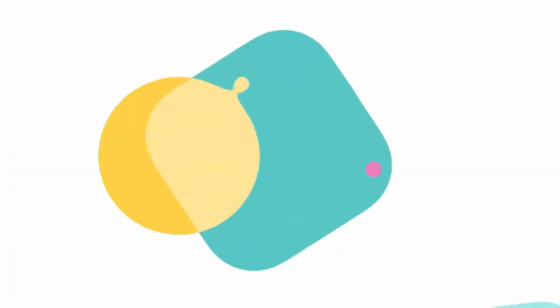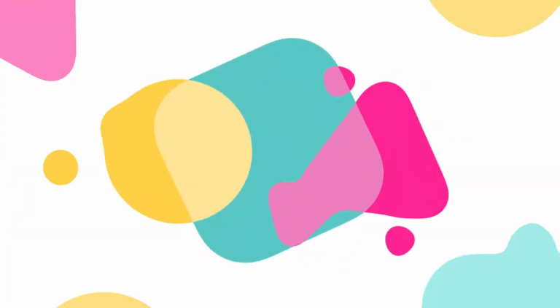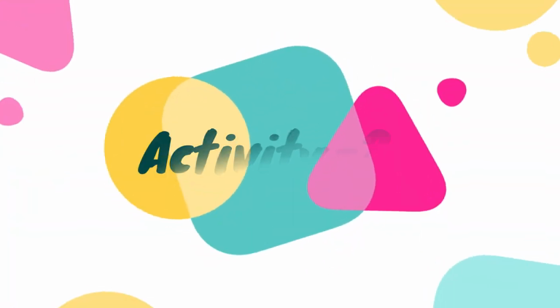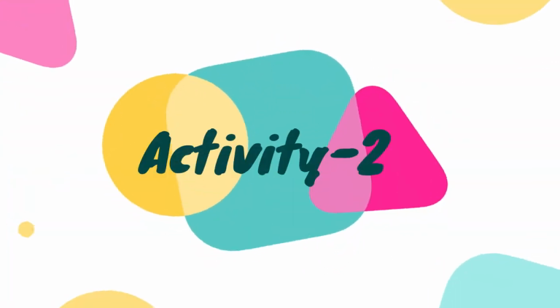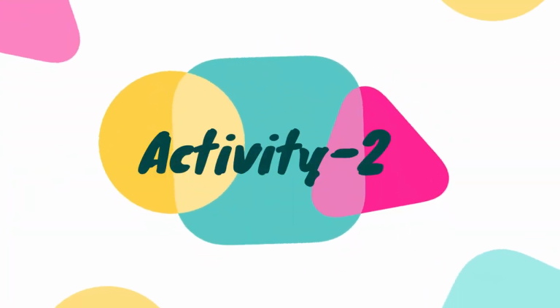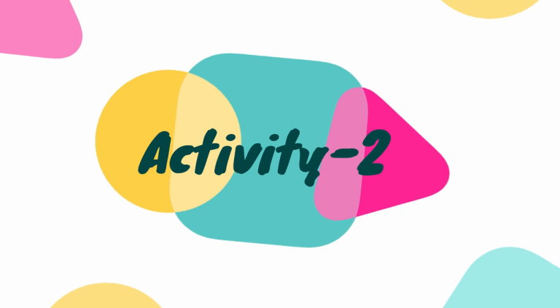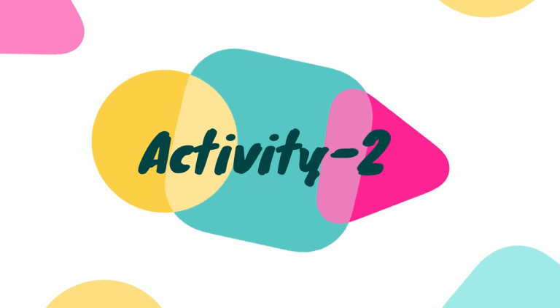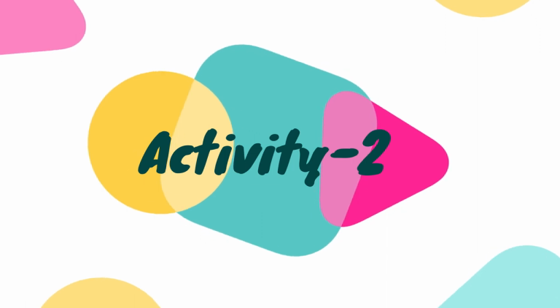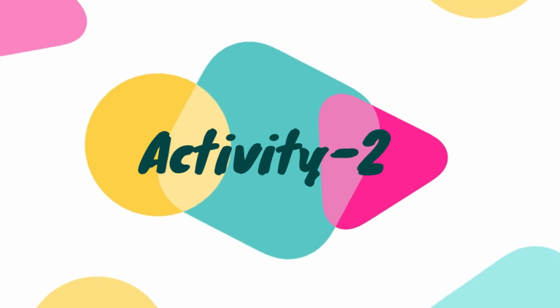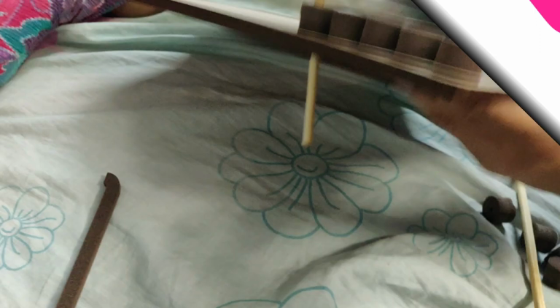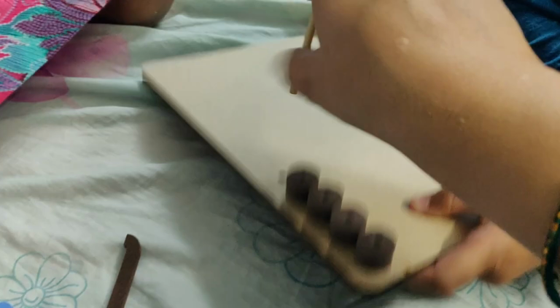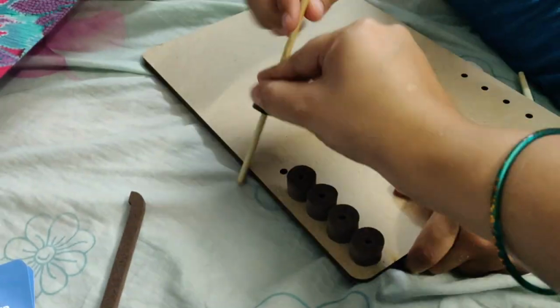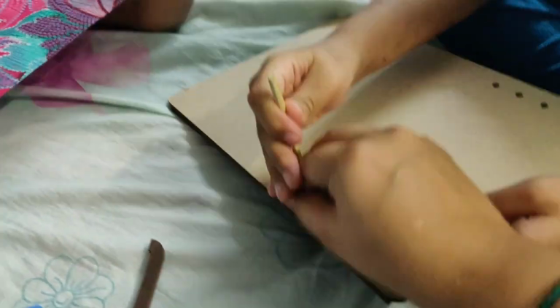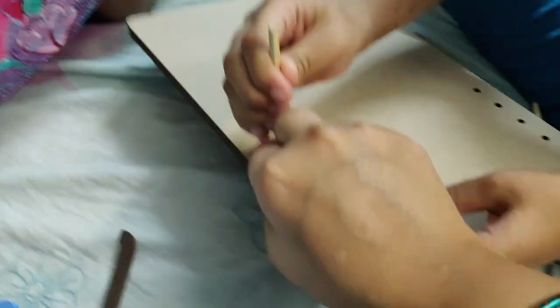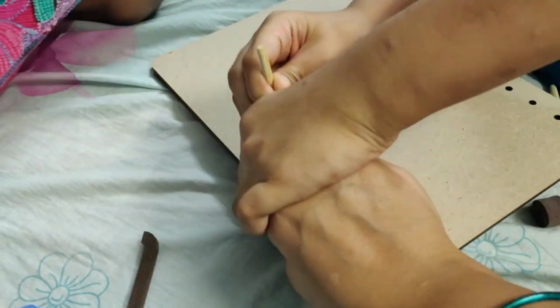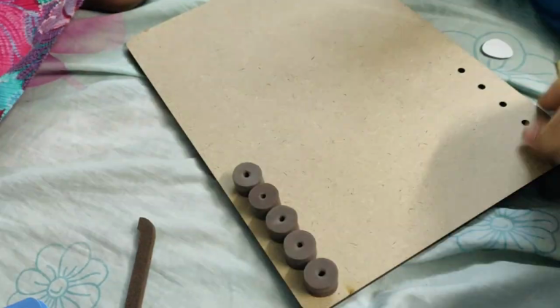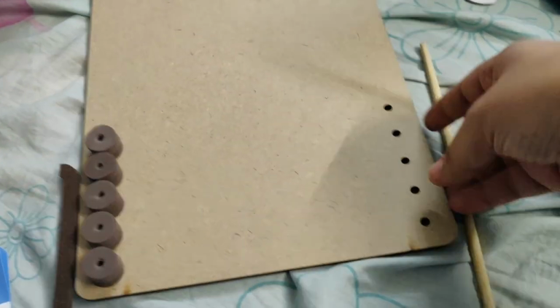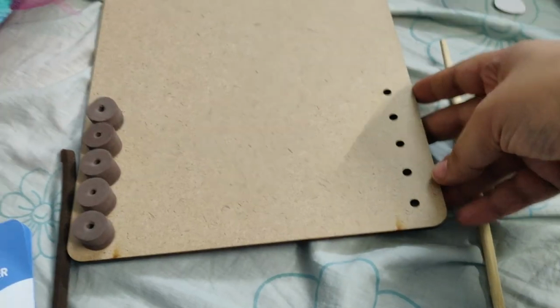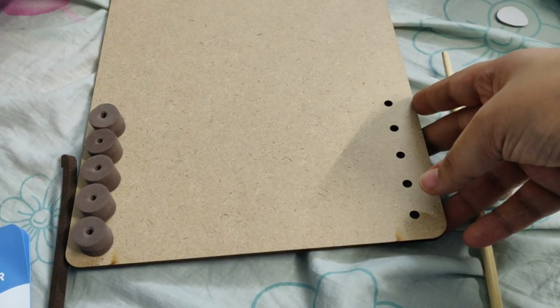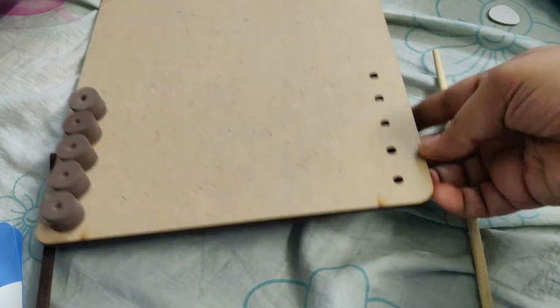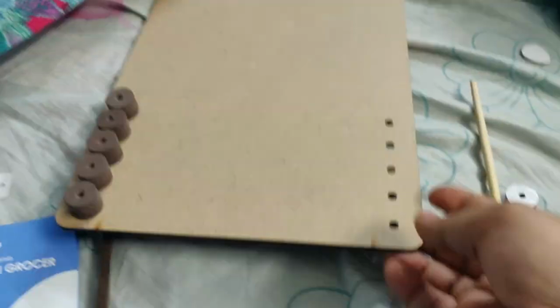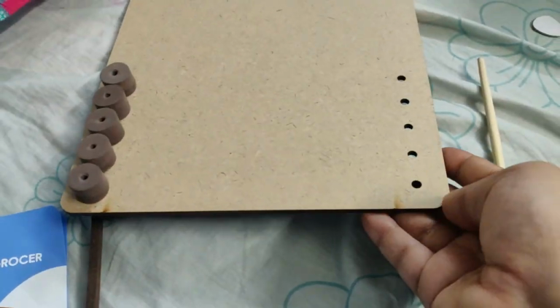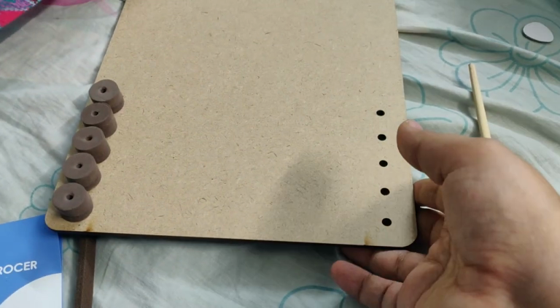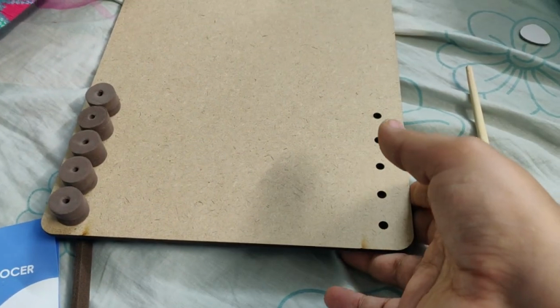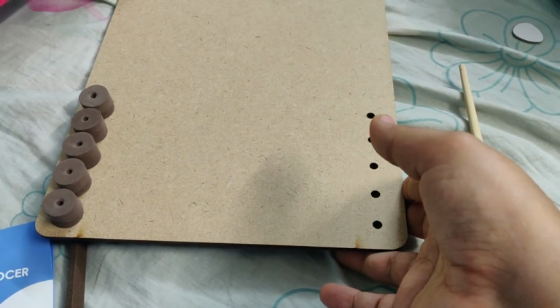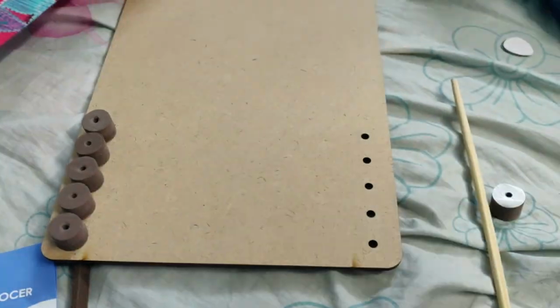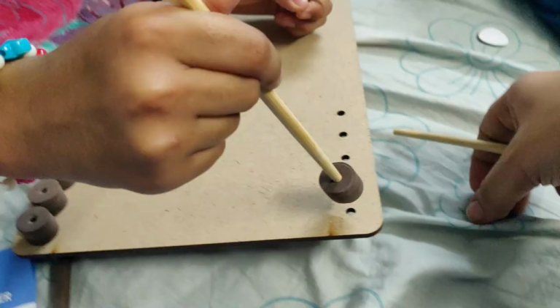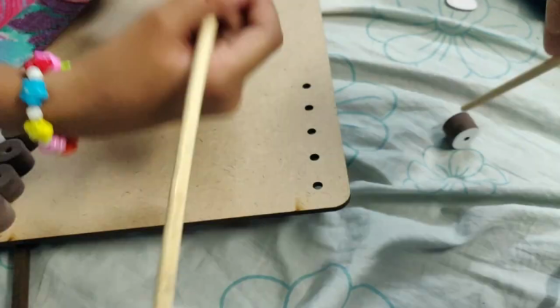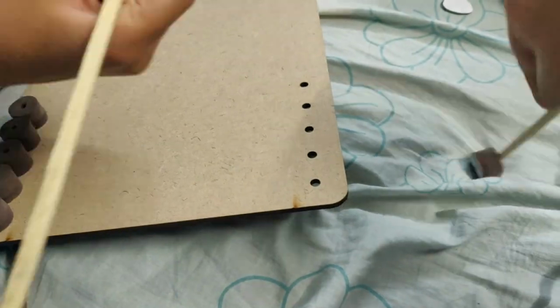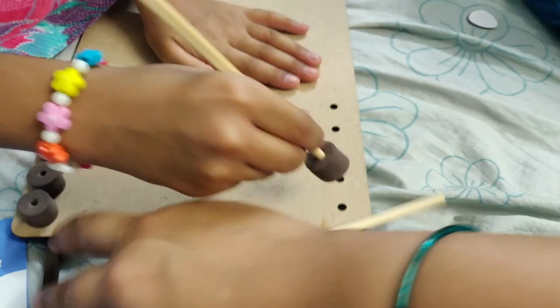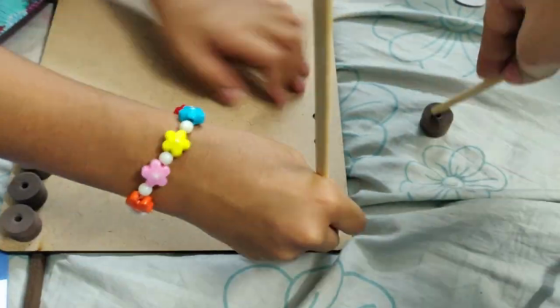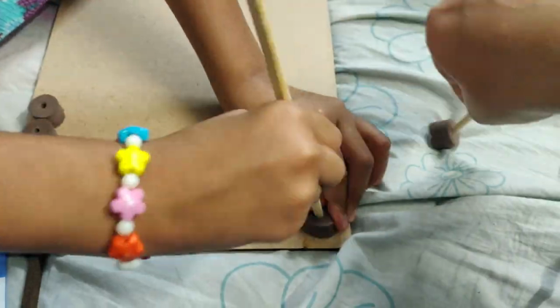Now I am going to start the second activity — the greengrocer. I am going to start the board. There are holes in the board, so I am going to start with the stick.